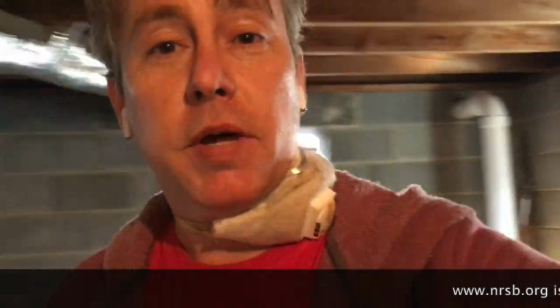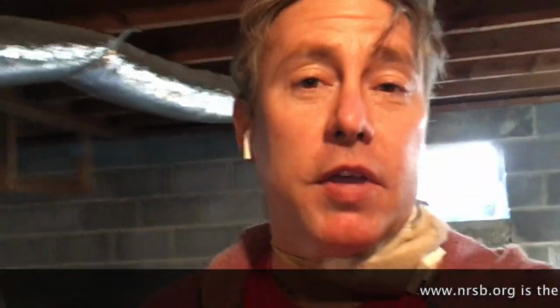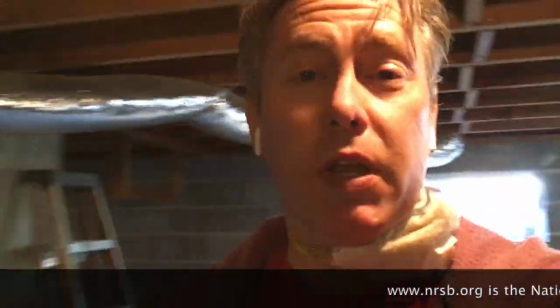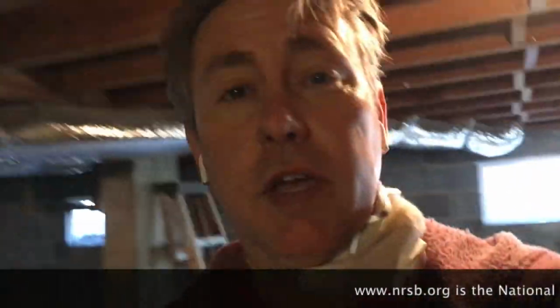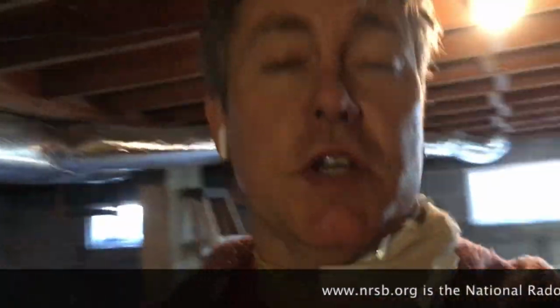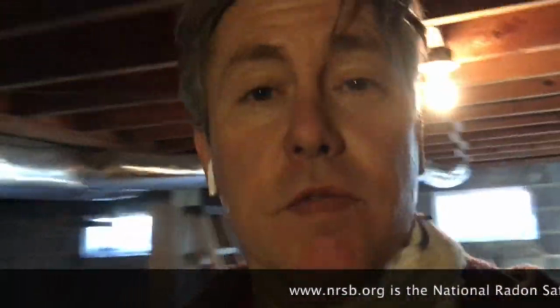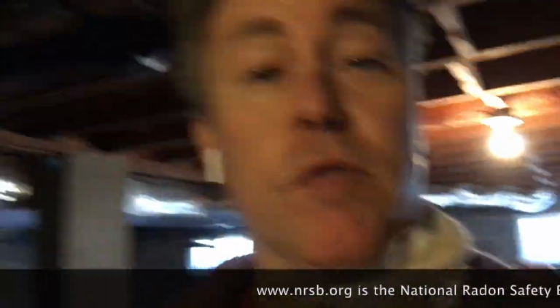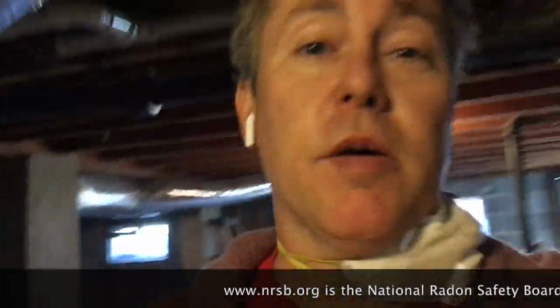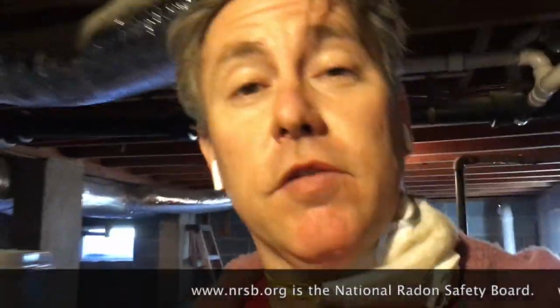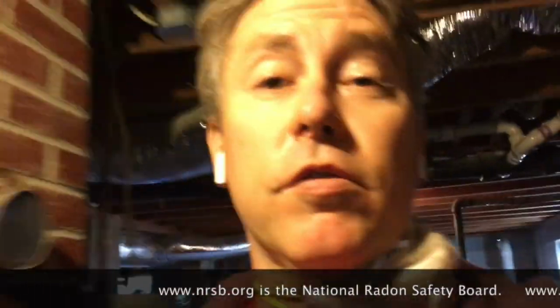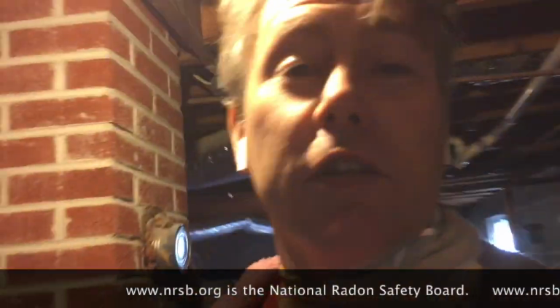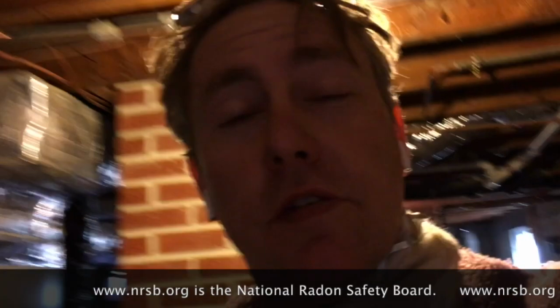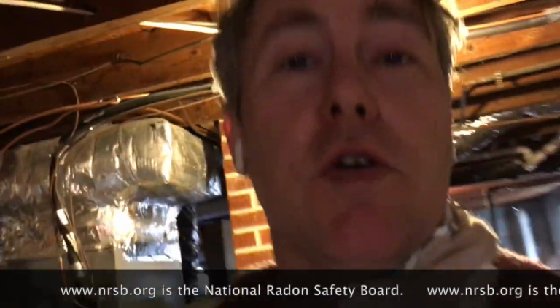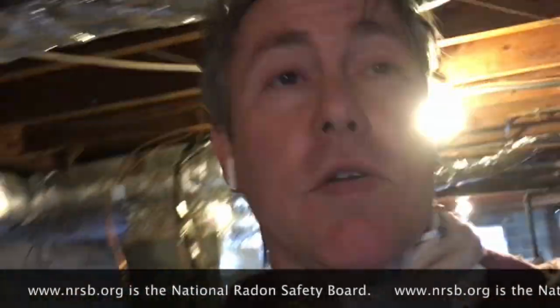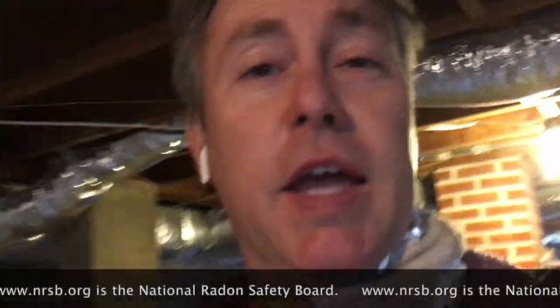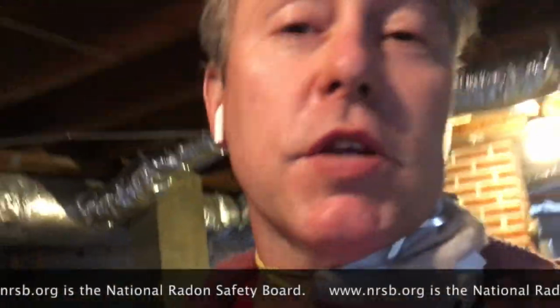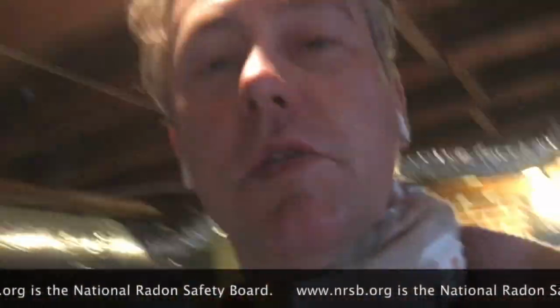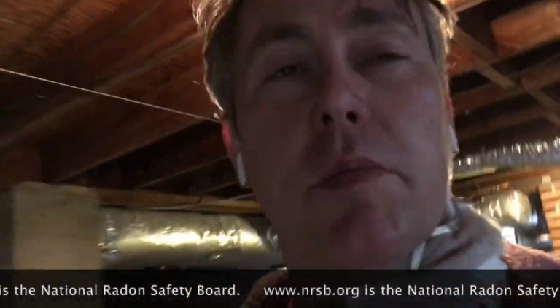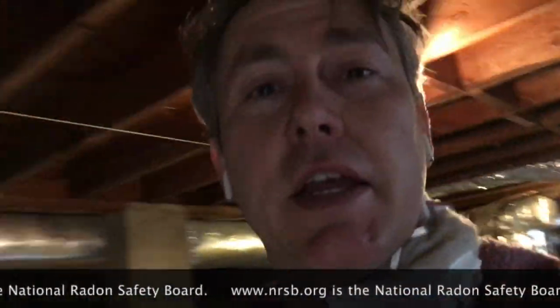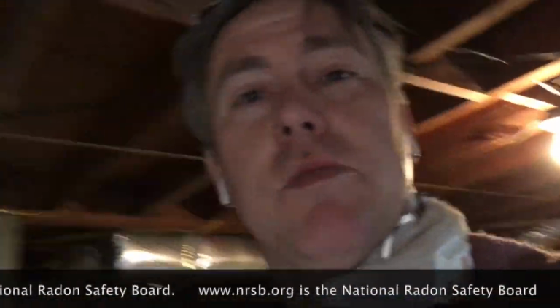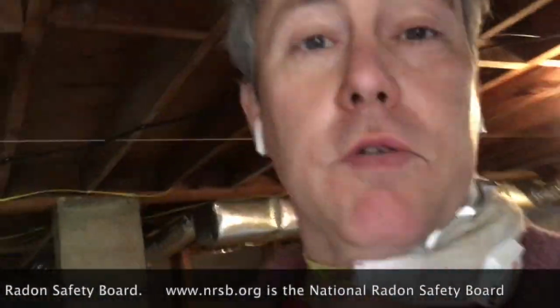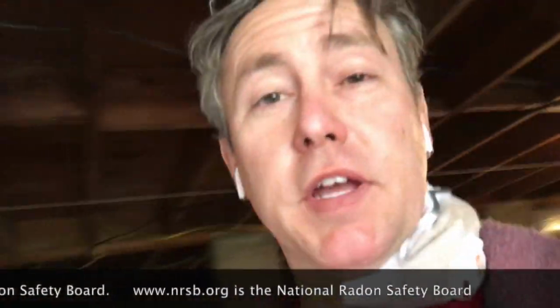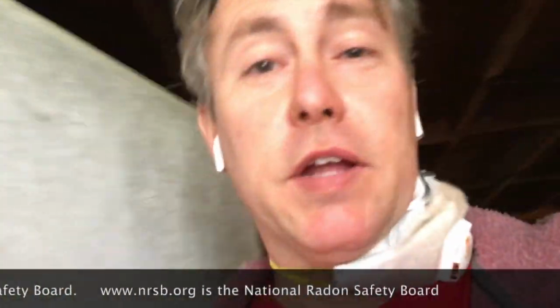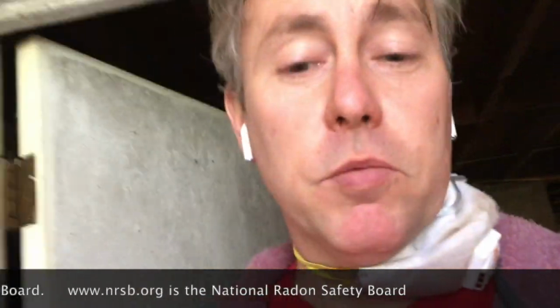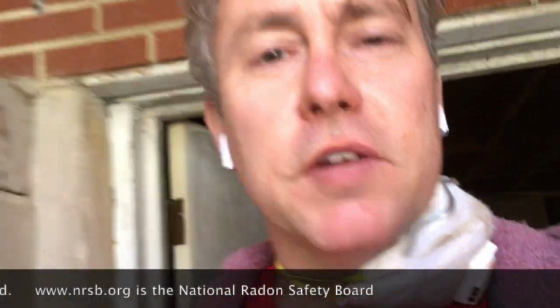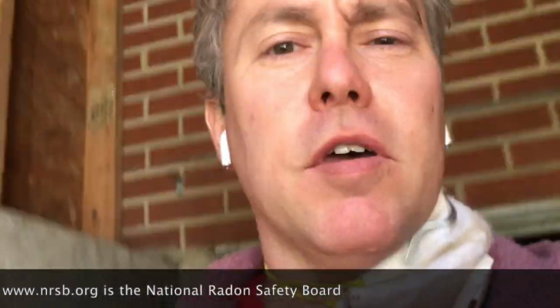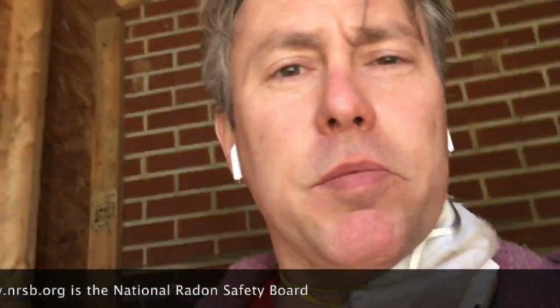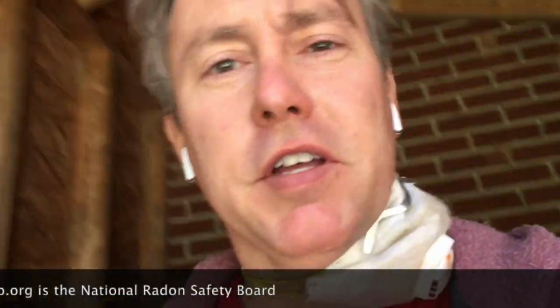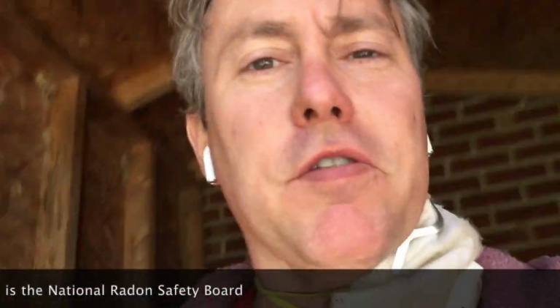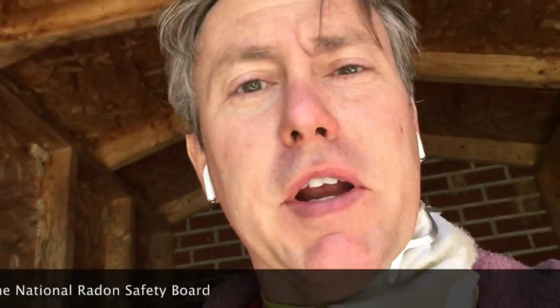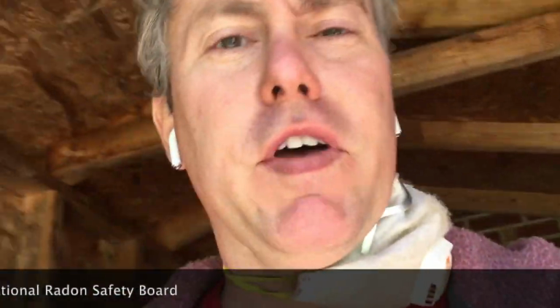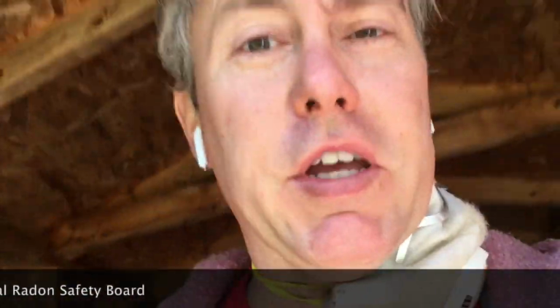My name is Scott, I'm a radon mitigator in Virginia. I make videos for other radon mitigators and those looking to get into the business. If you're a homeowner, you can stay and hang out — check out www.nrsb.org, that's the National Radon Safety Board. Plug in your zip code and it'll put you in touch with a certified radon professional in your area.